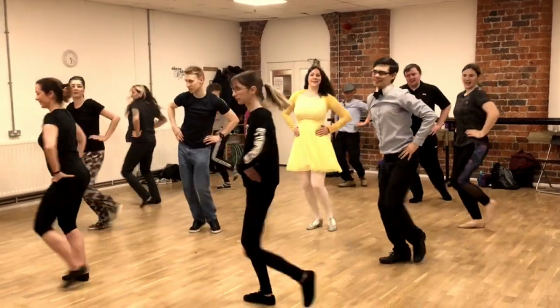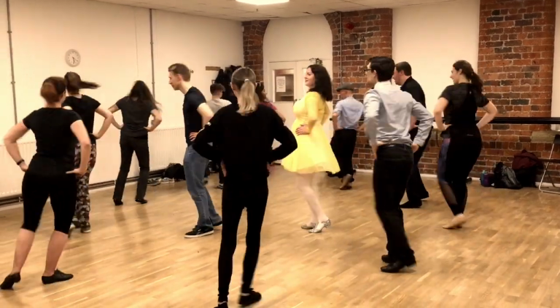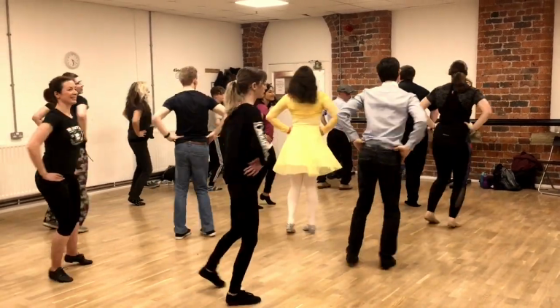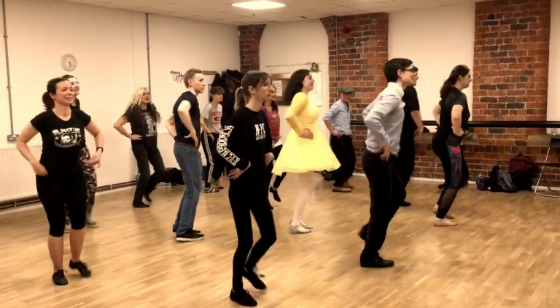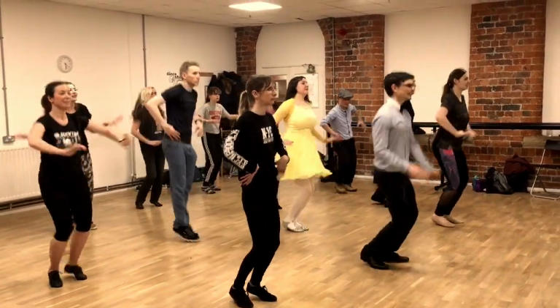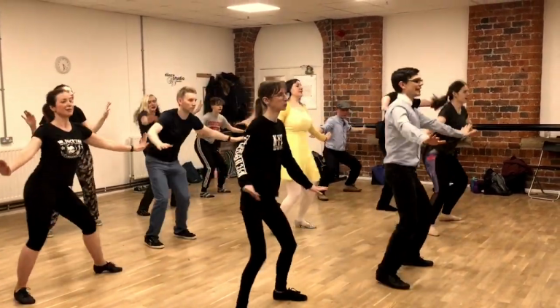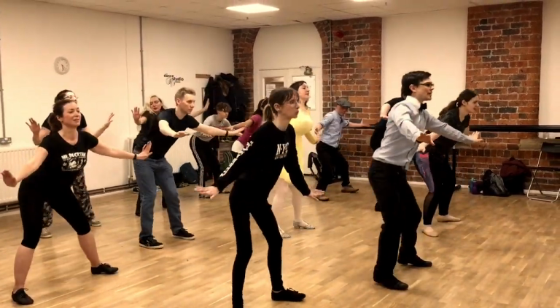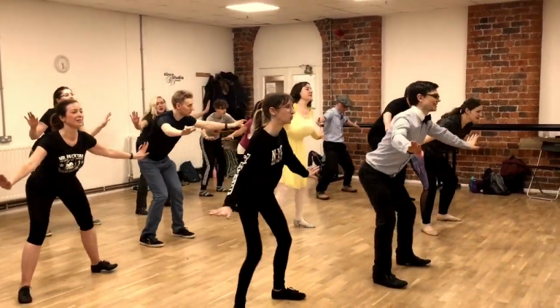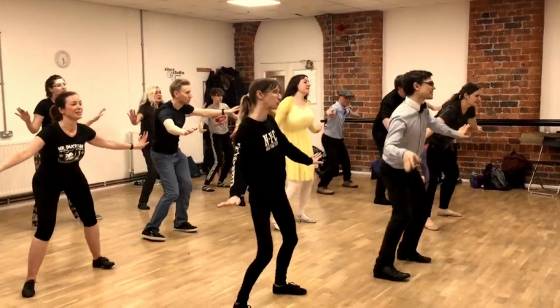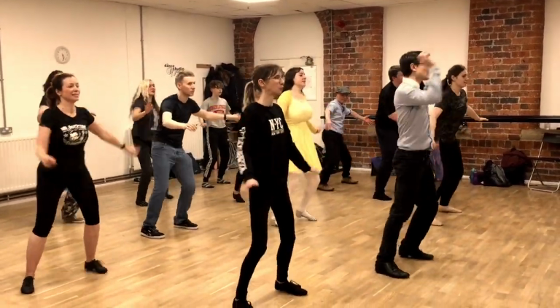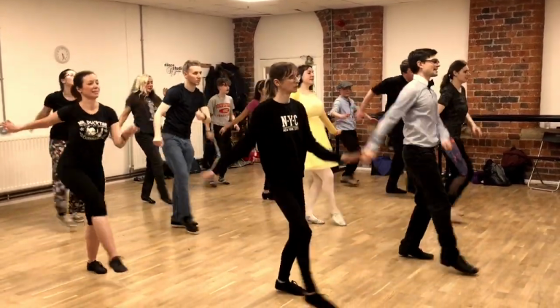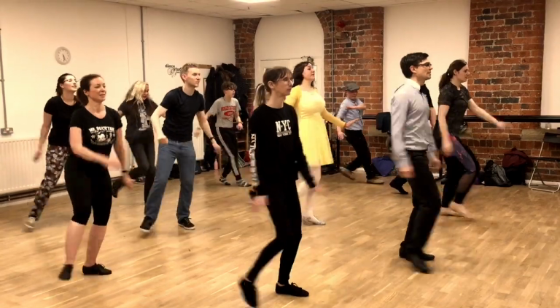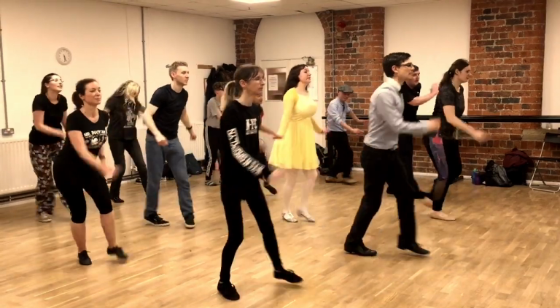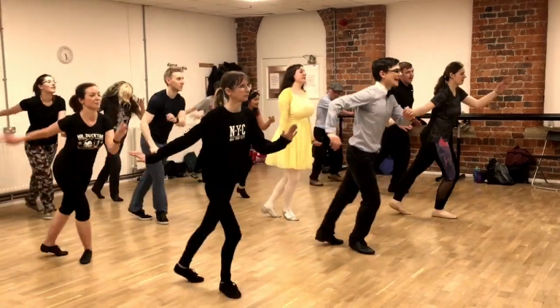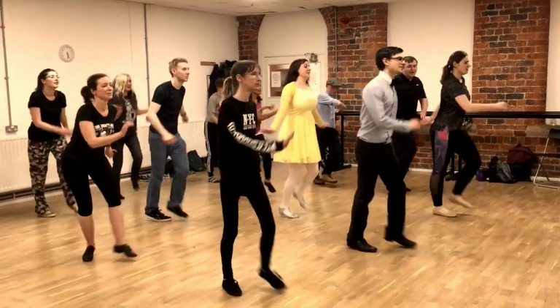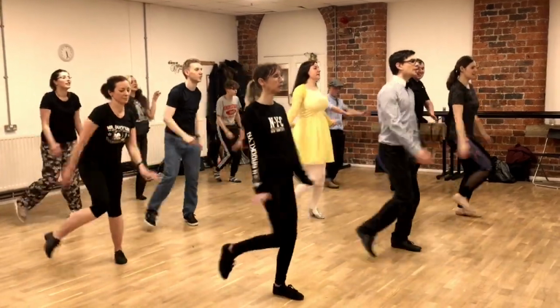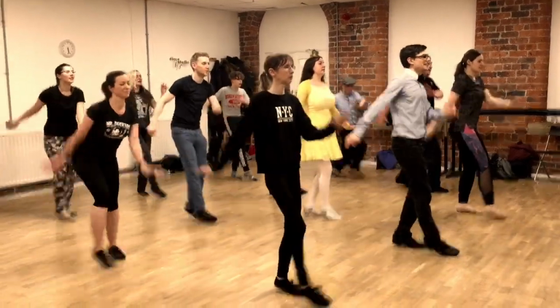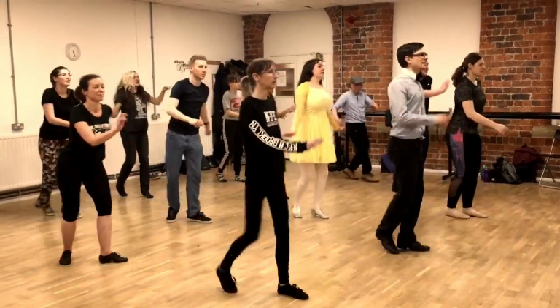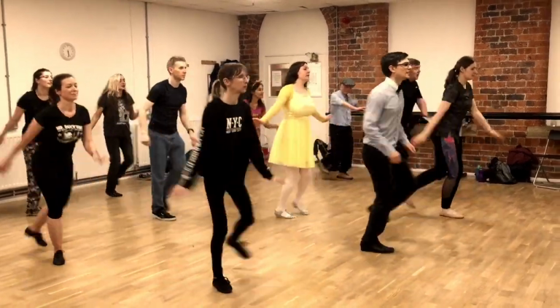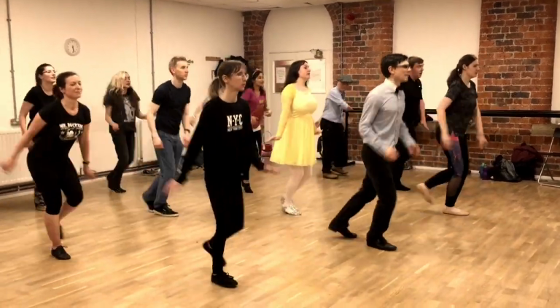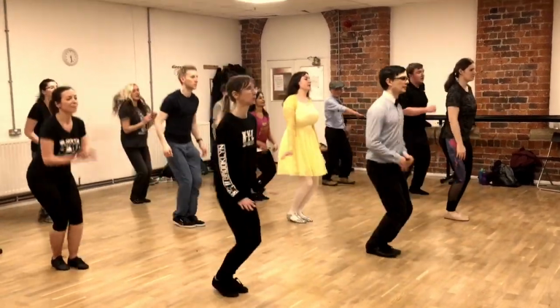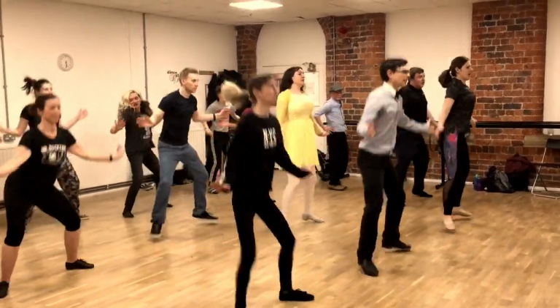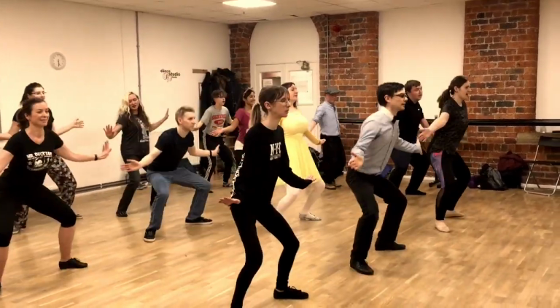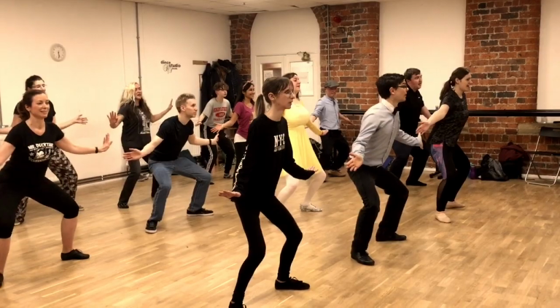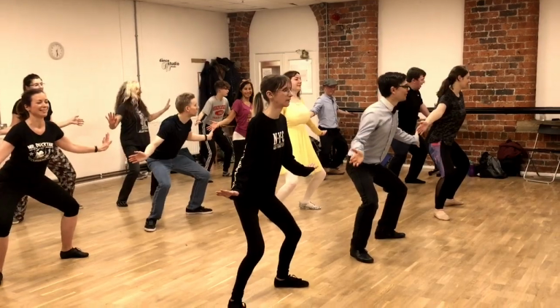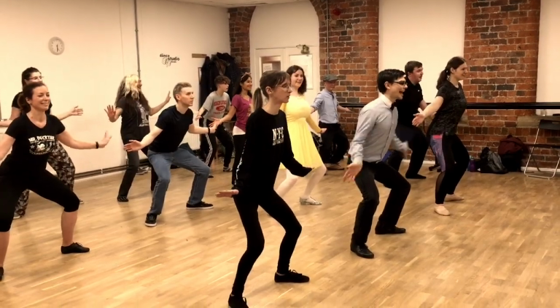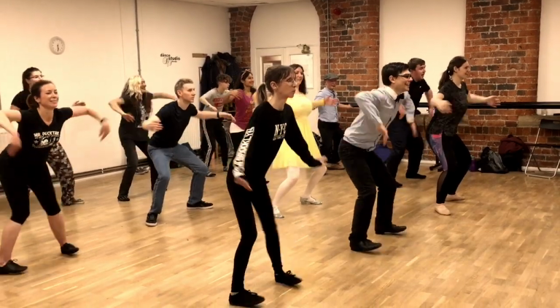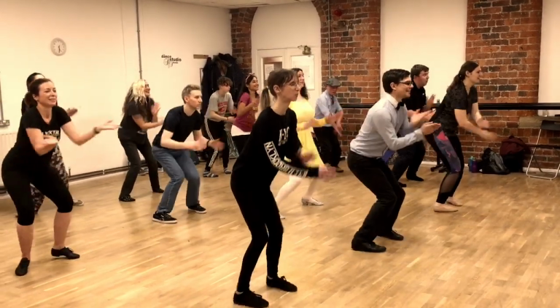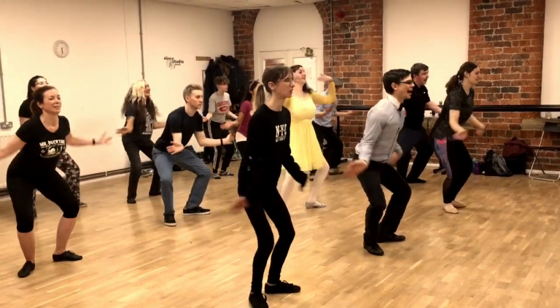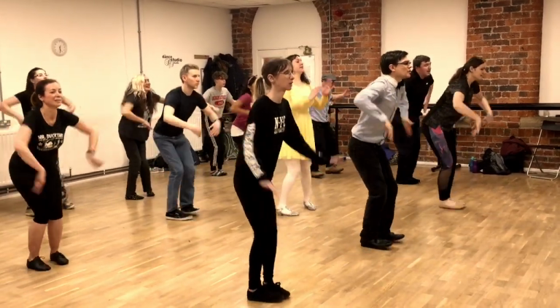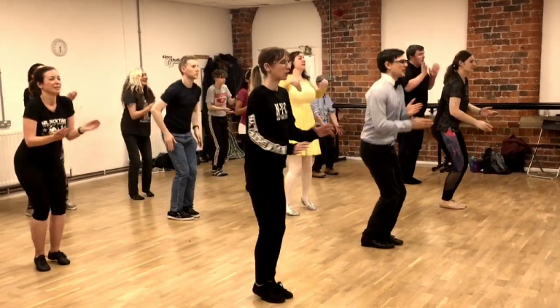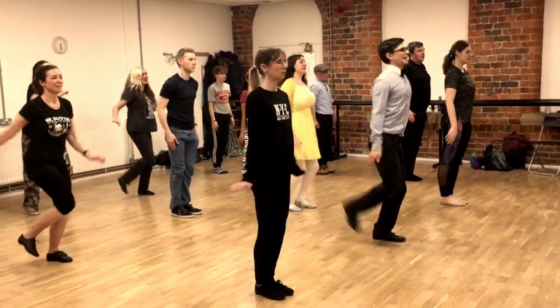Mess around, into basics. And tap, step, tap, step. Feet together, jump out. And in, out, swing the legs.